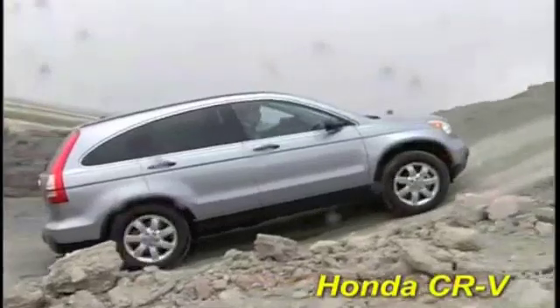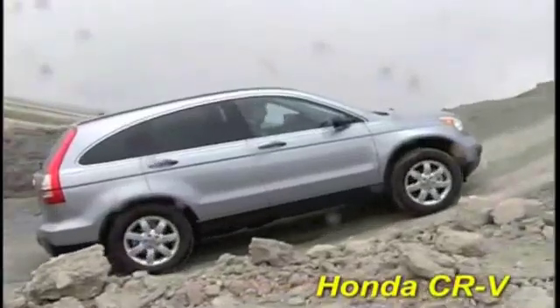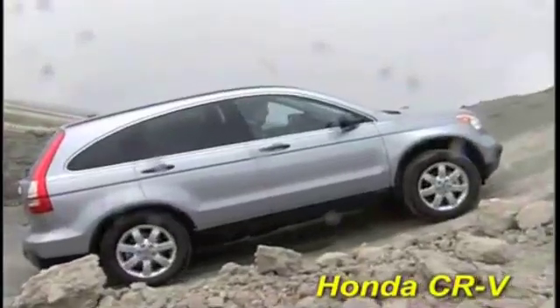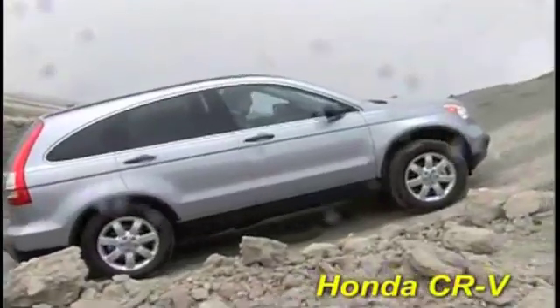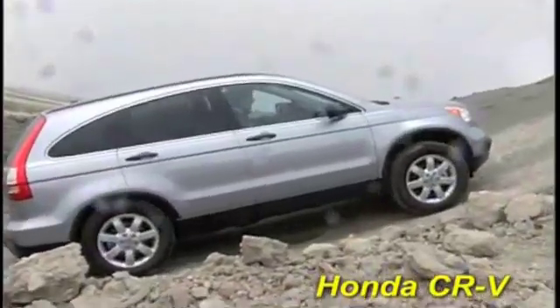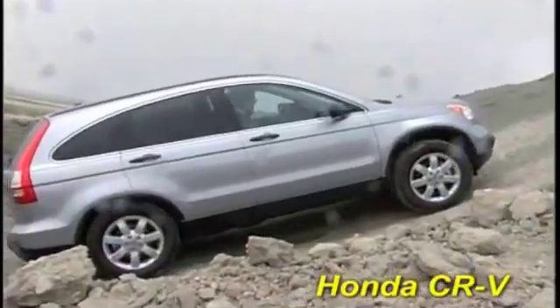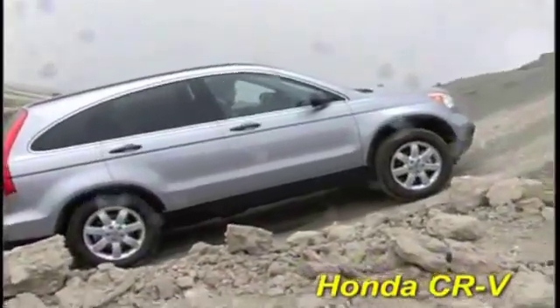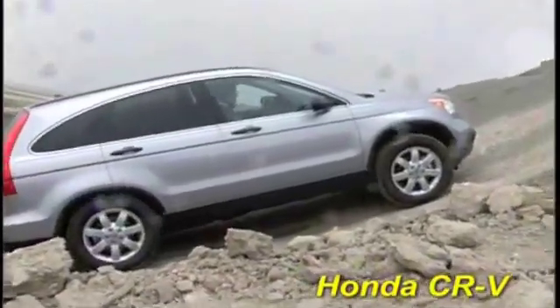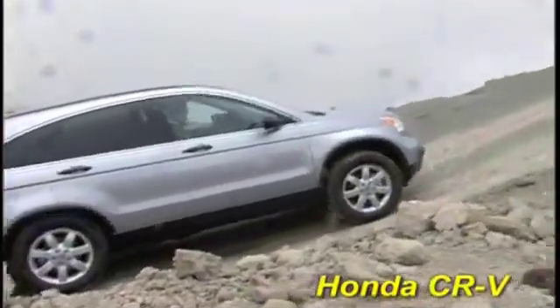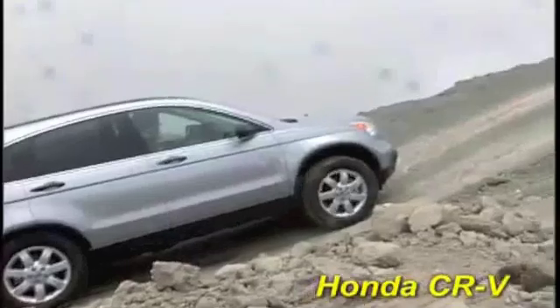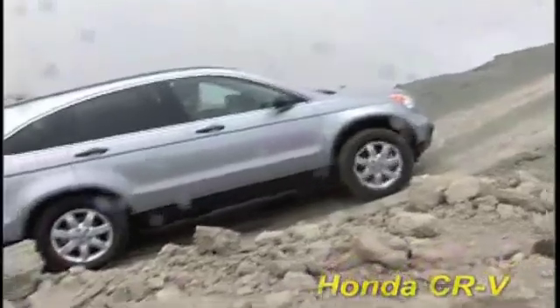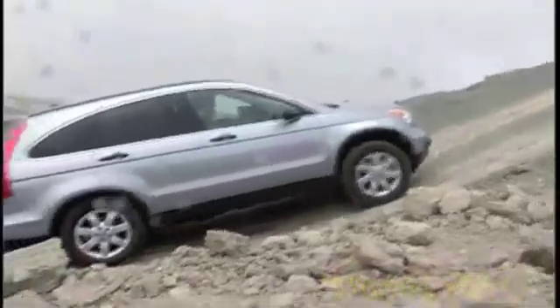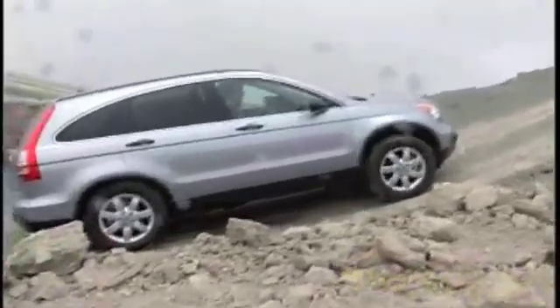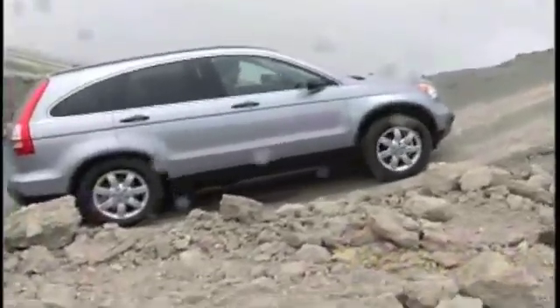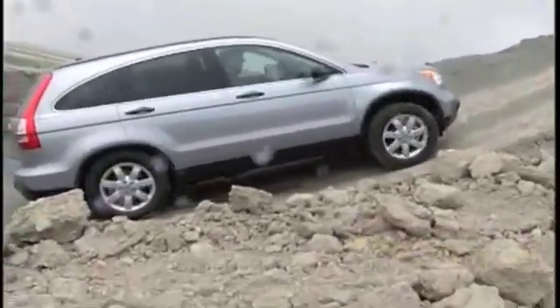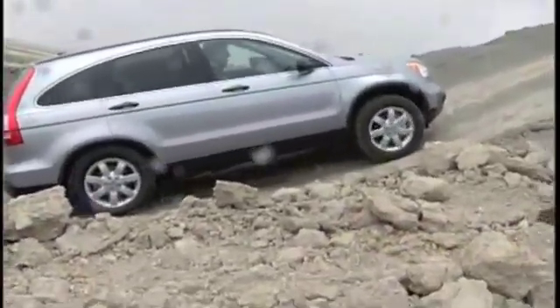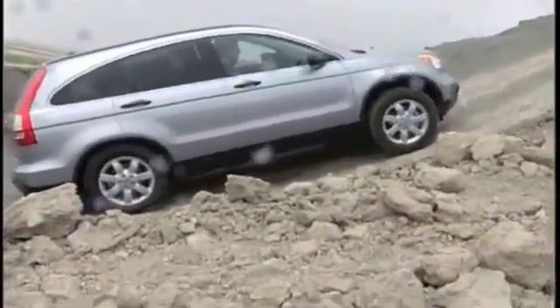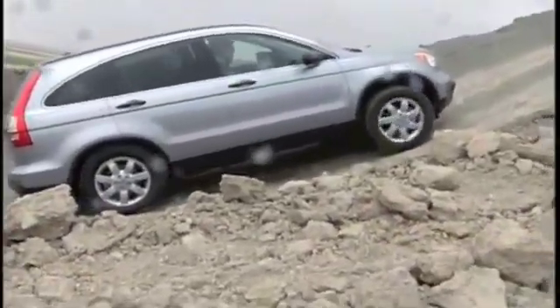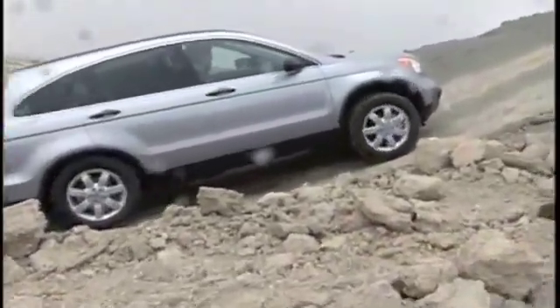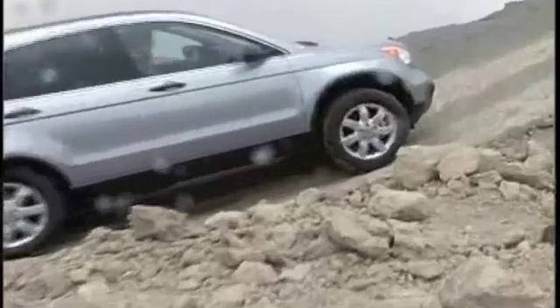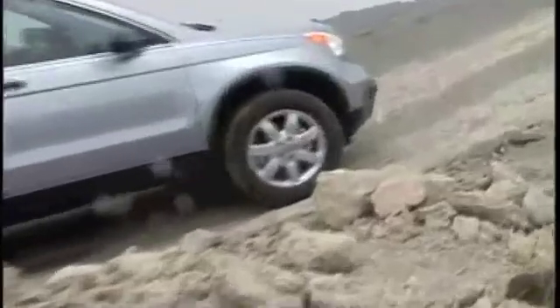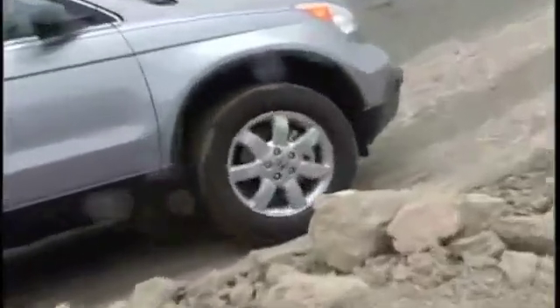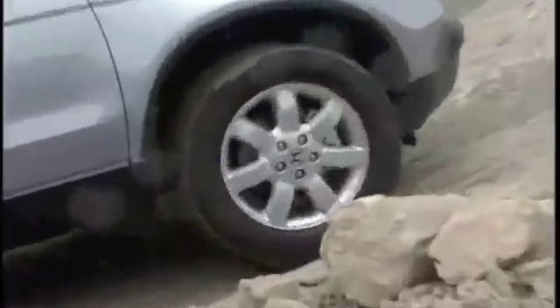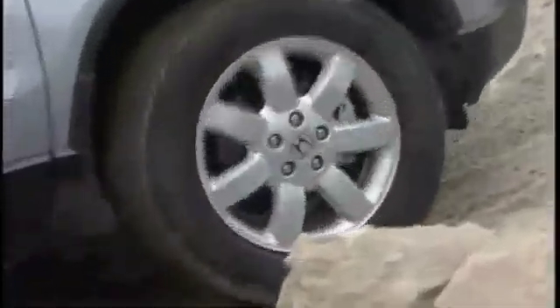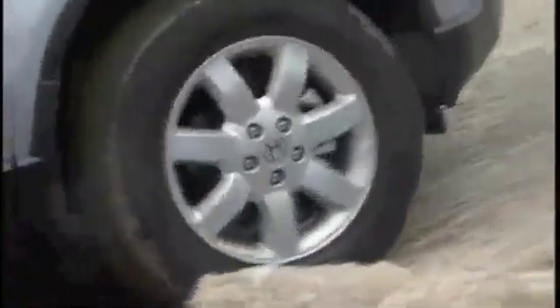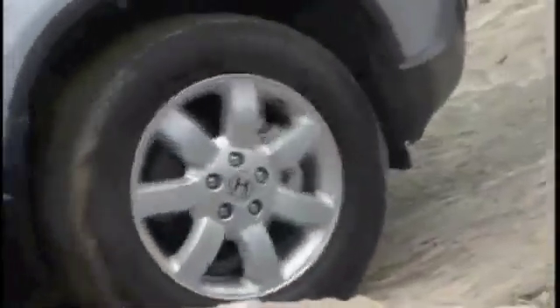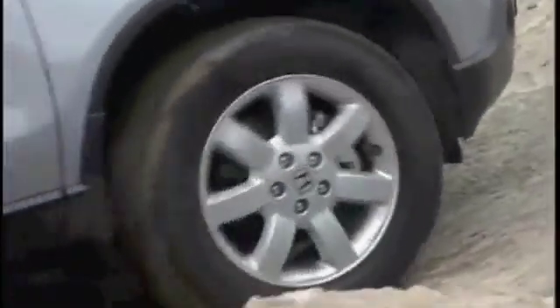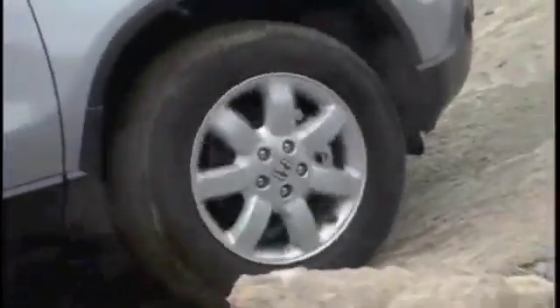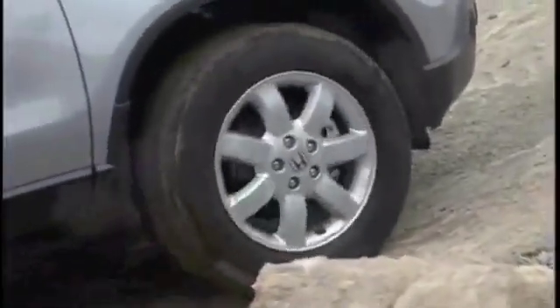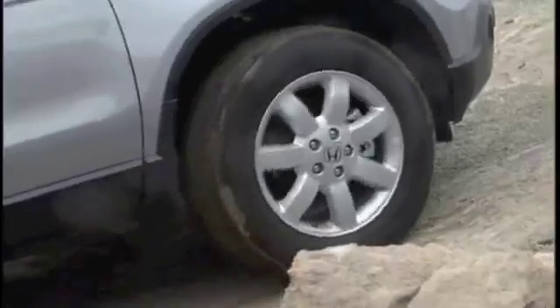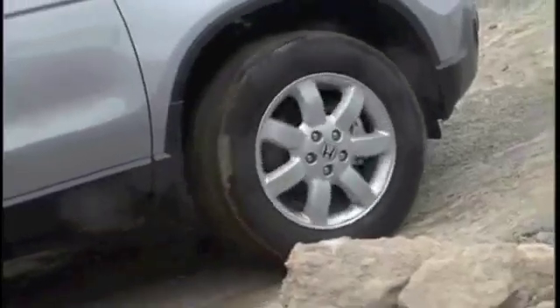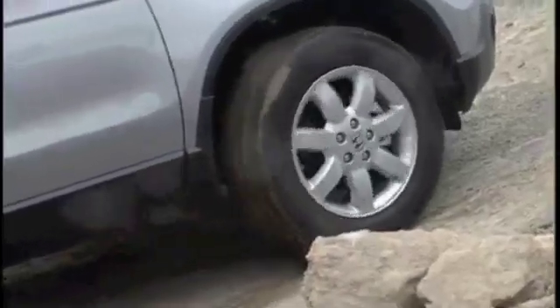The Honda CR-V with its optional real-time four-wheel drive is a strong competitor for the Forester, but as we've seen with the others, the CR-V's all-wheel drive system doesn't give it enough capability for this challenge.